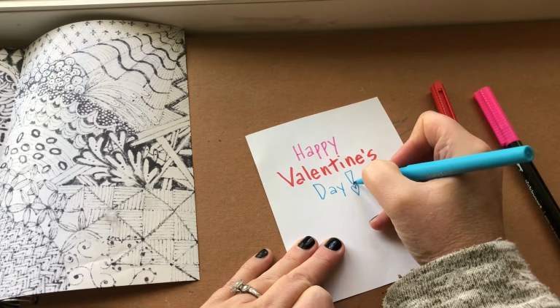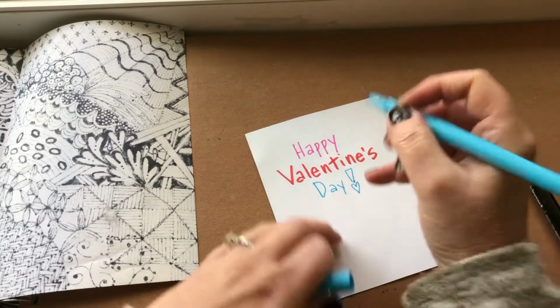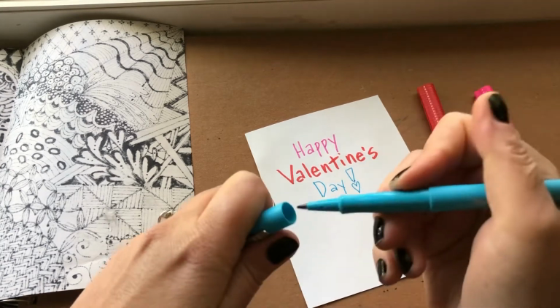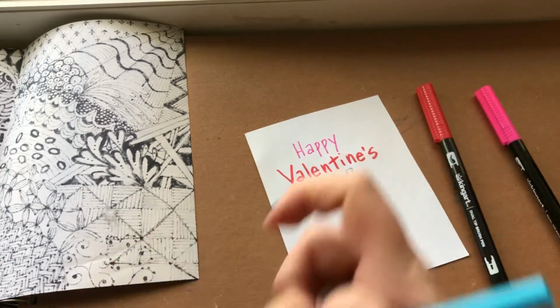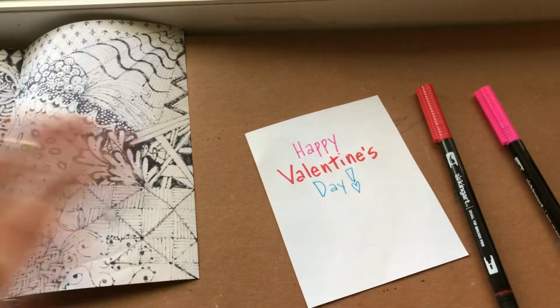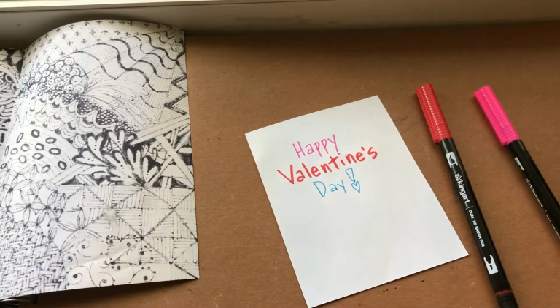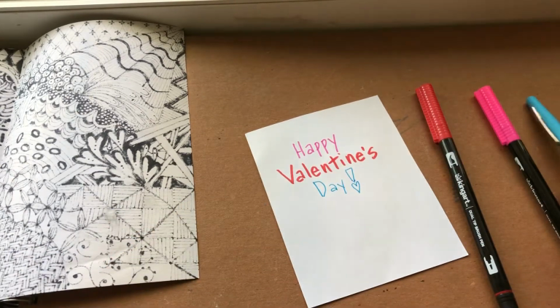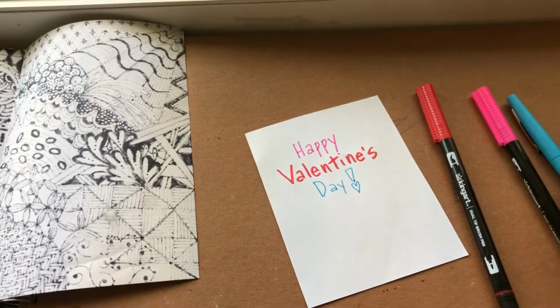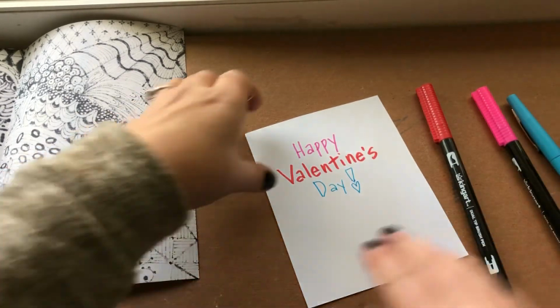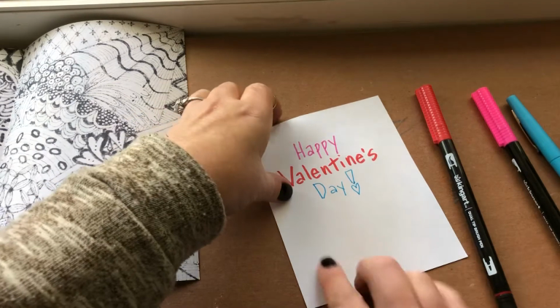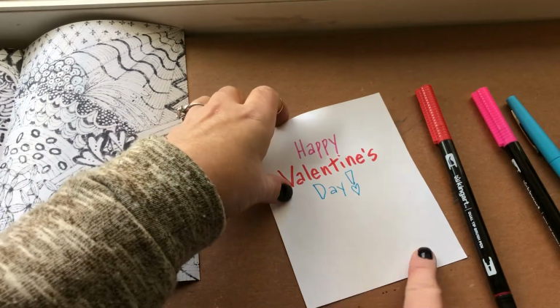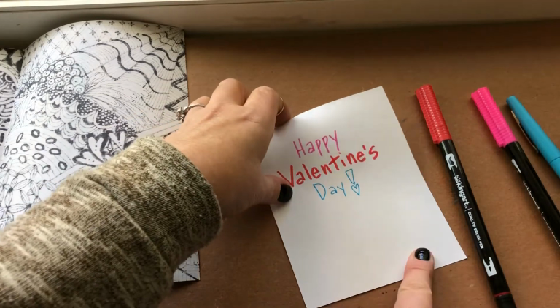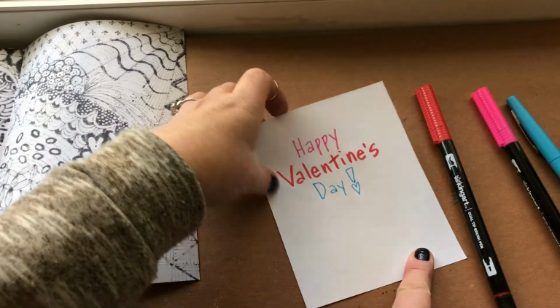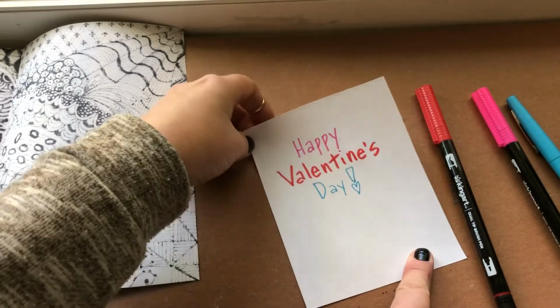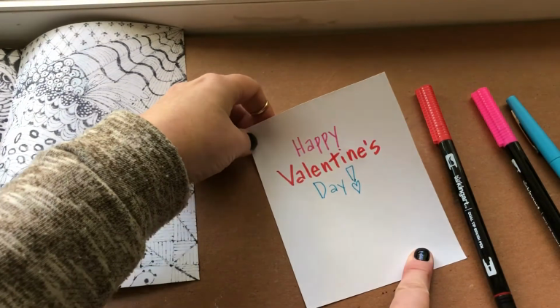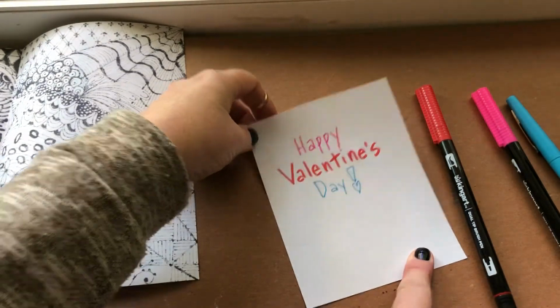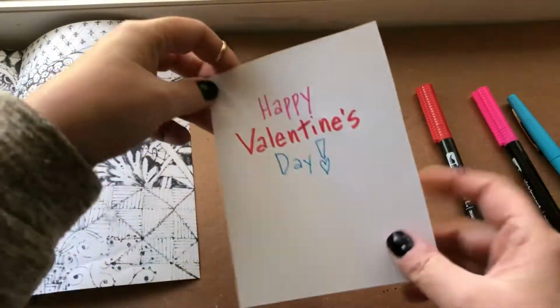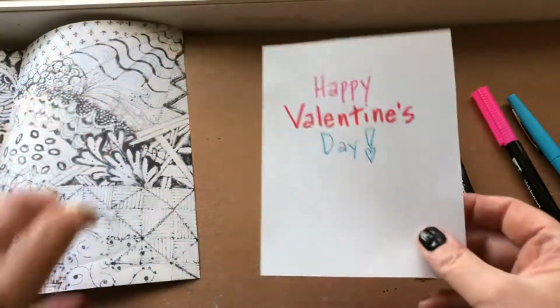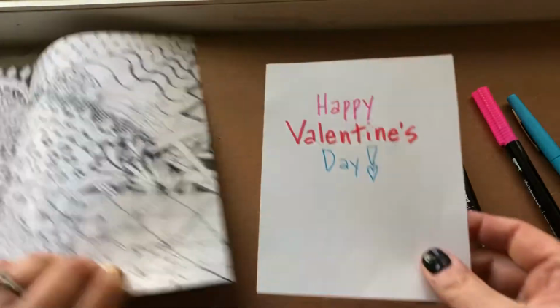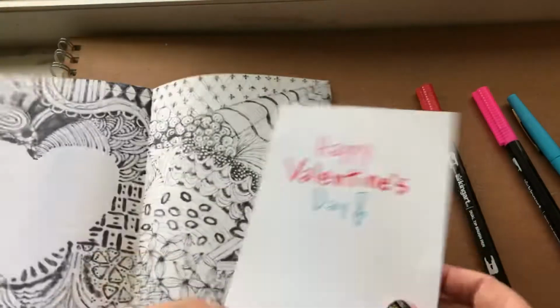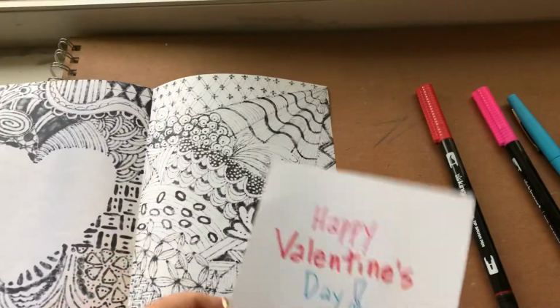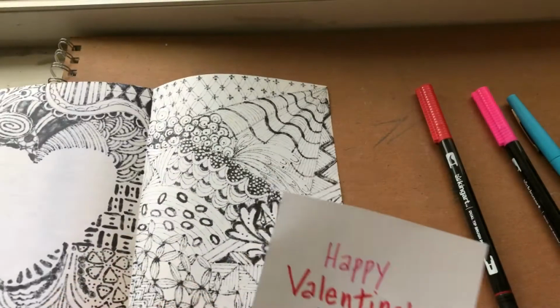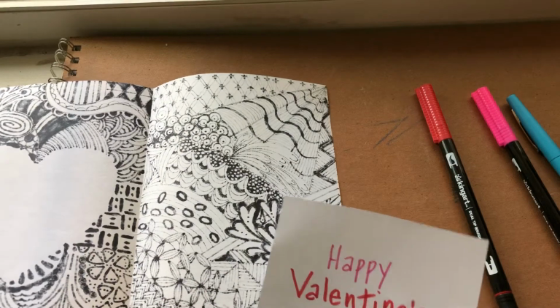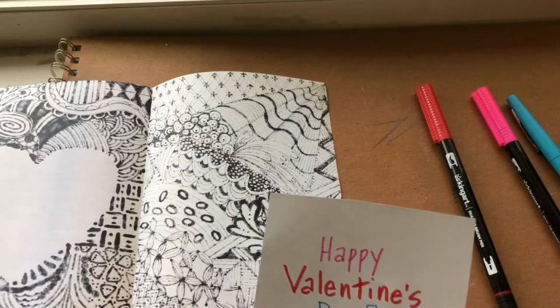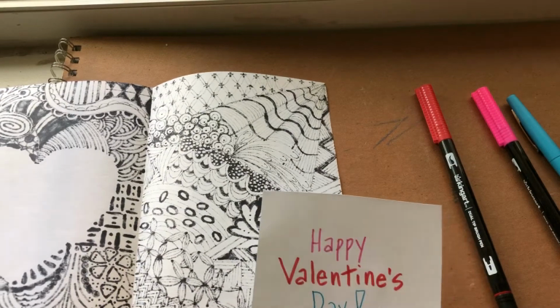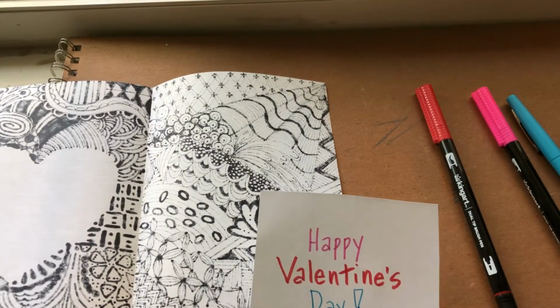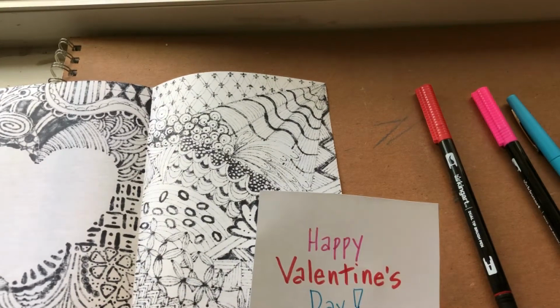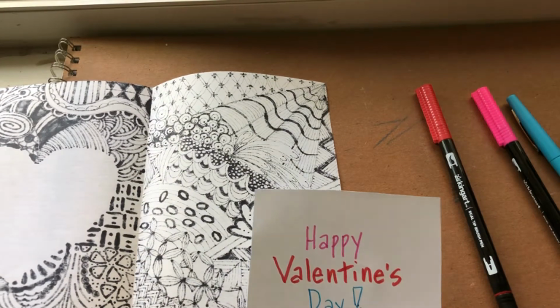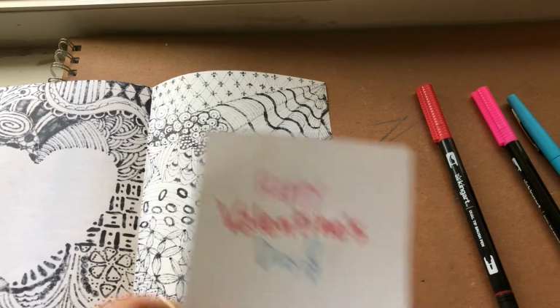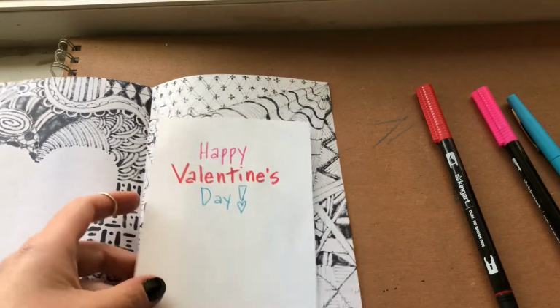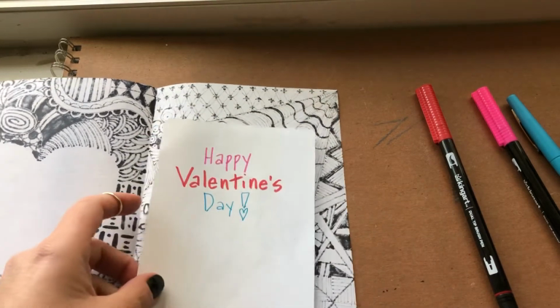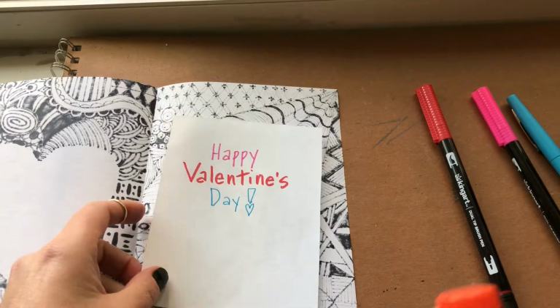It would be nice if you made it personal — put who it's from, sign your name. Then we'll take our glue stick and glue this on.